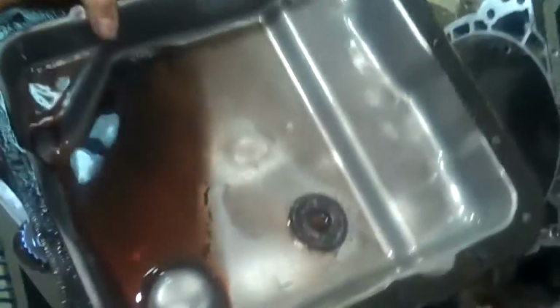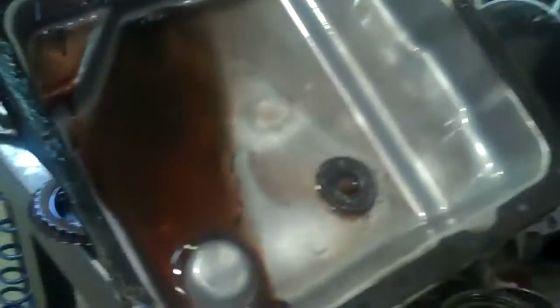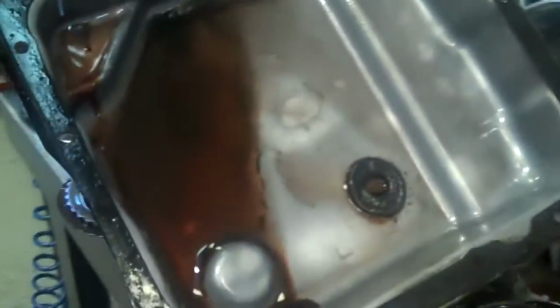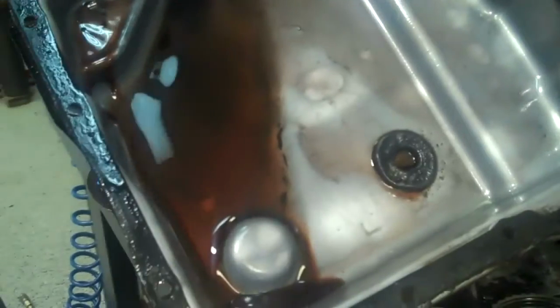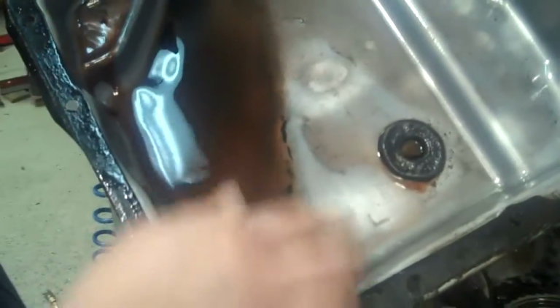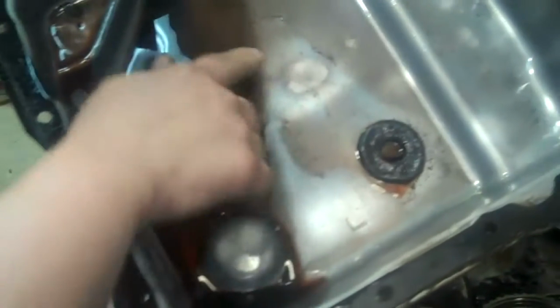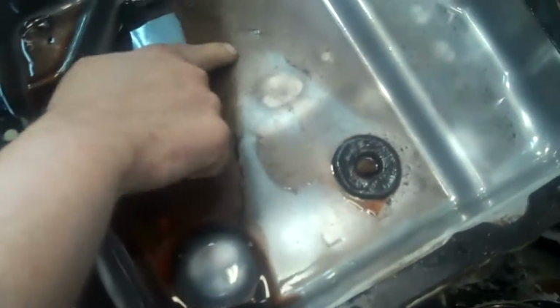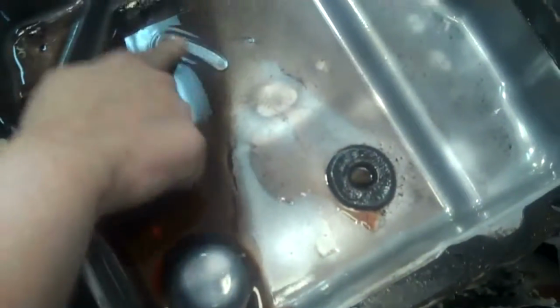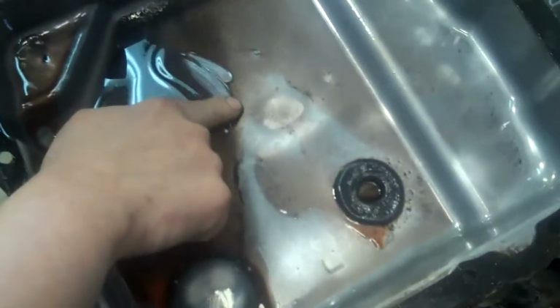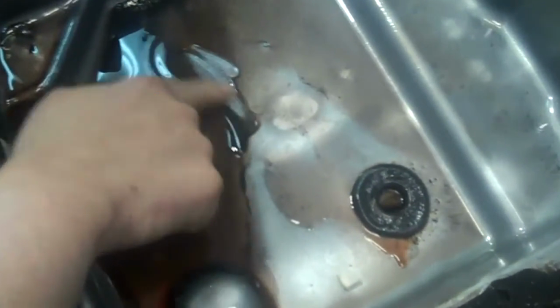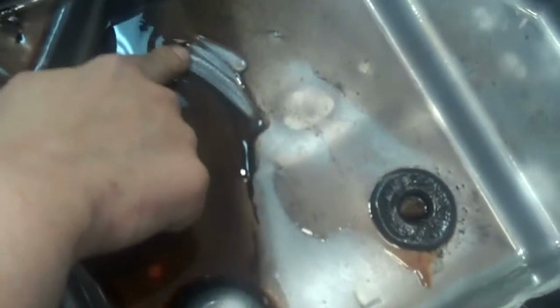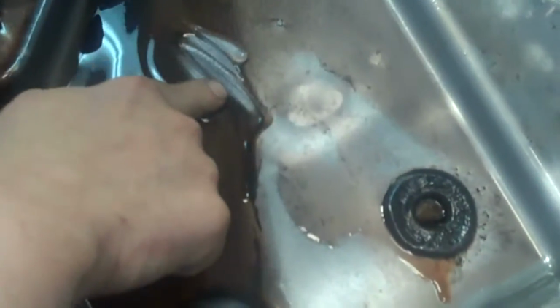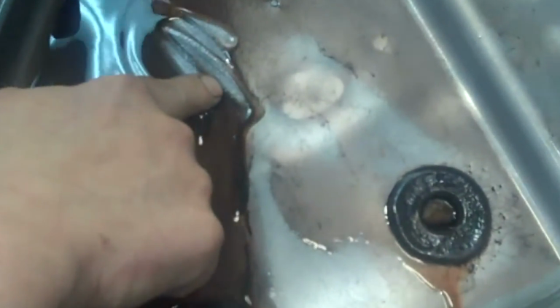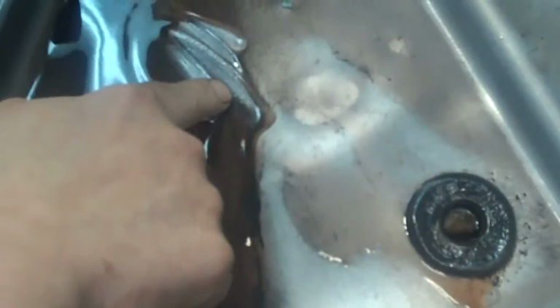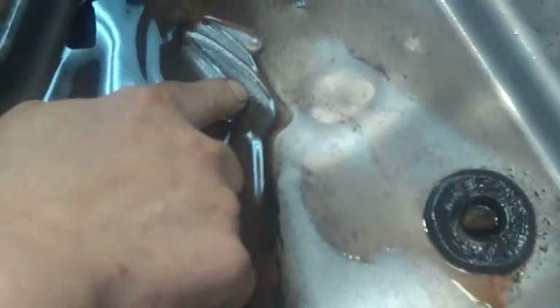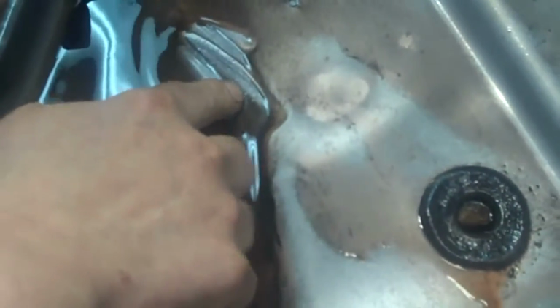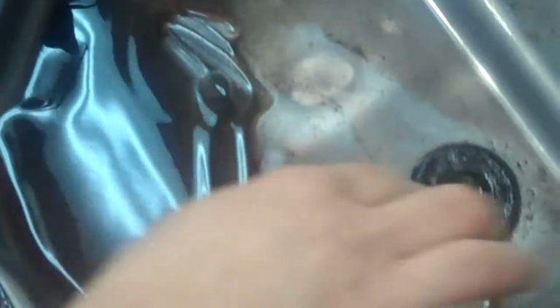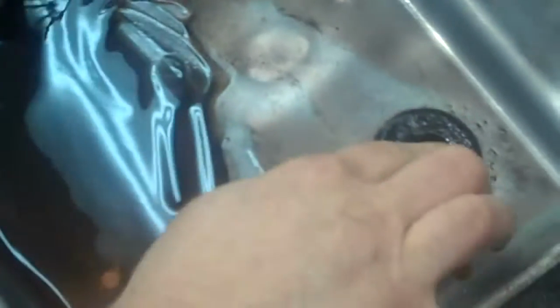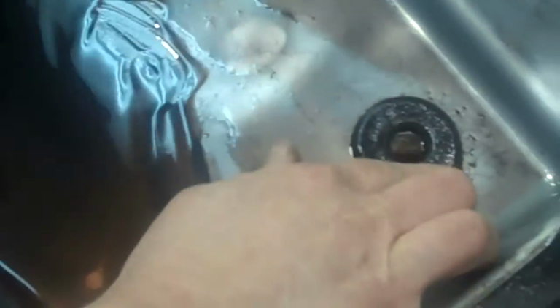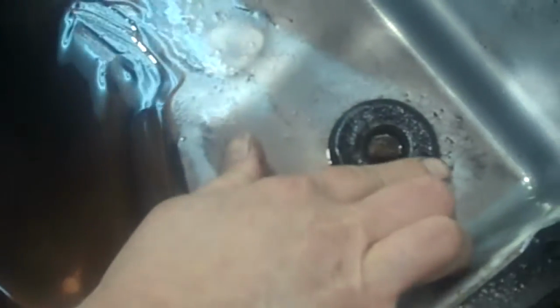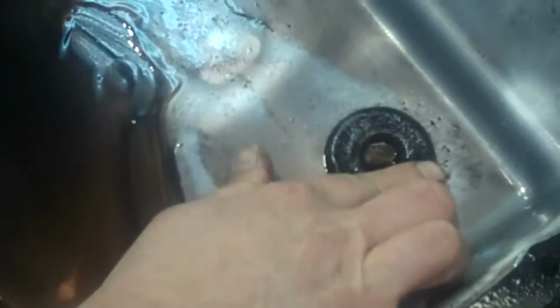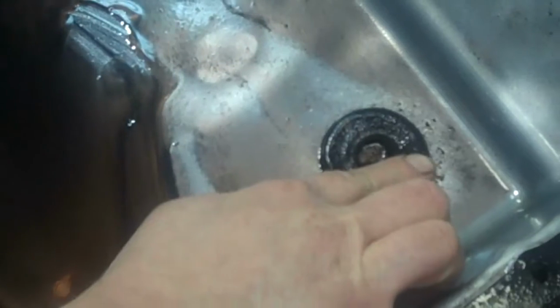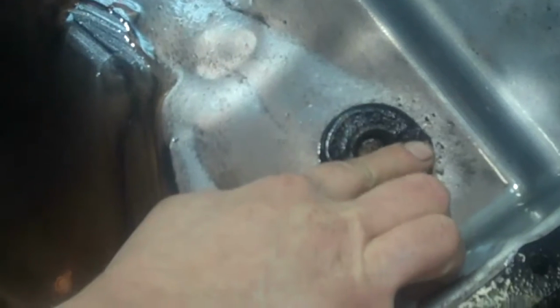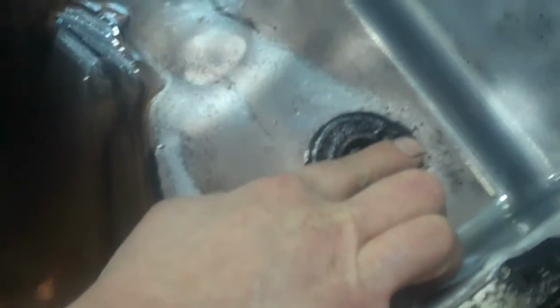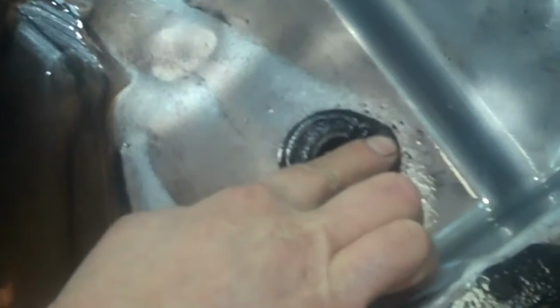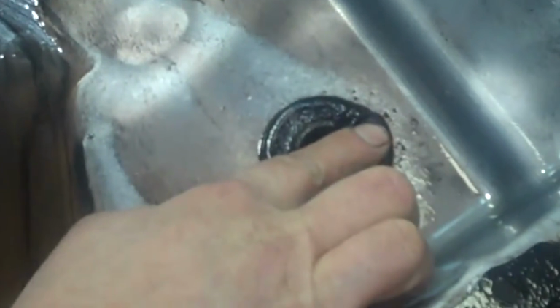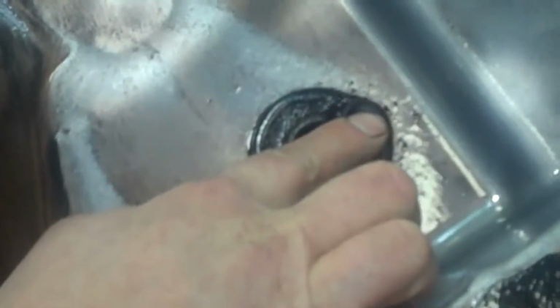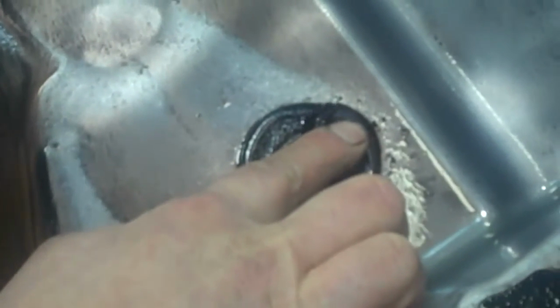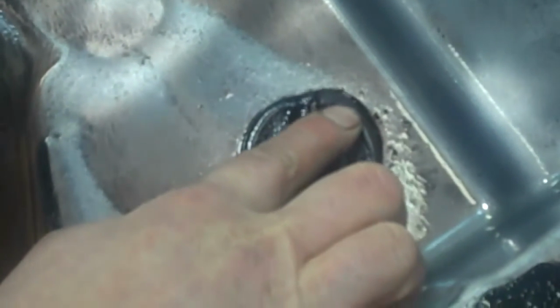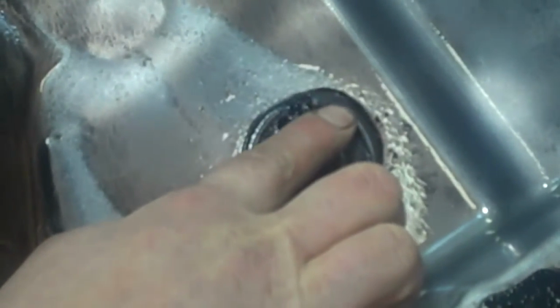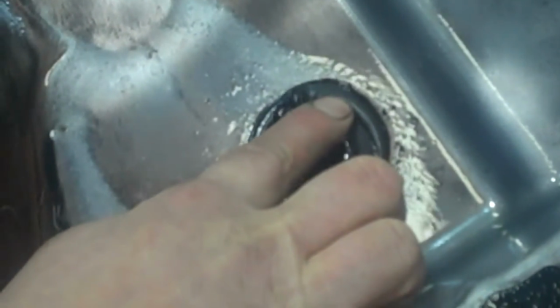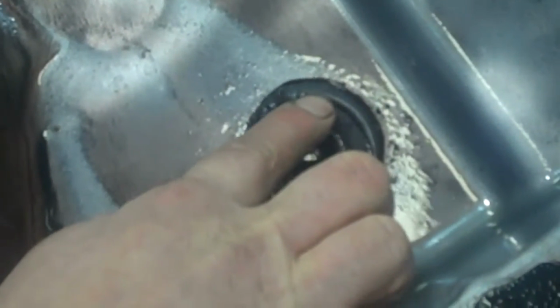Here's the pan off of it. You can see all the clutch material here. And then here's the magnet — this is just metal piled up on the magnet.